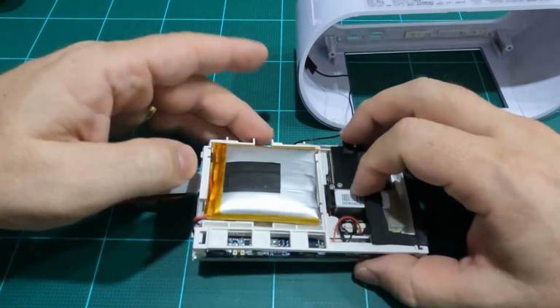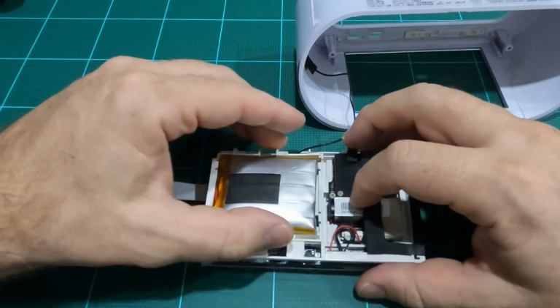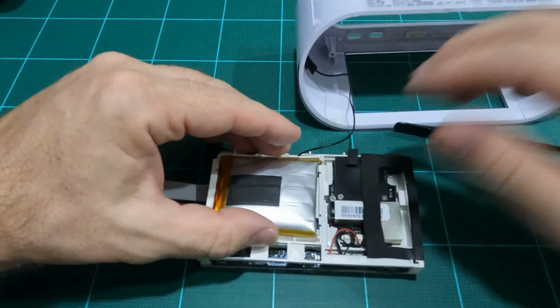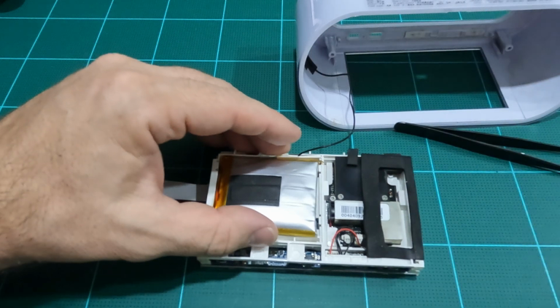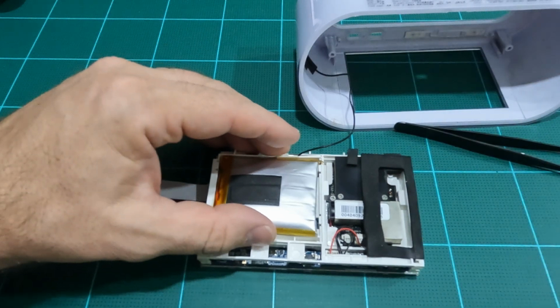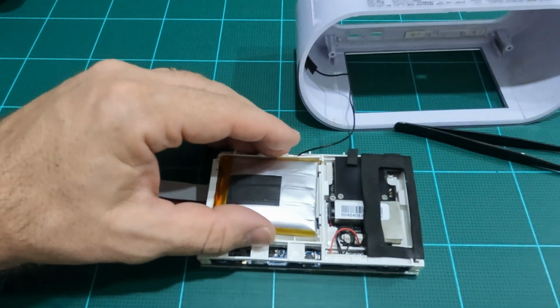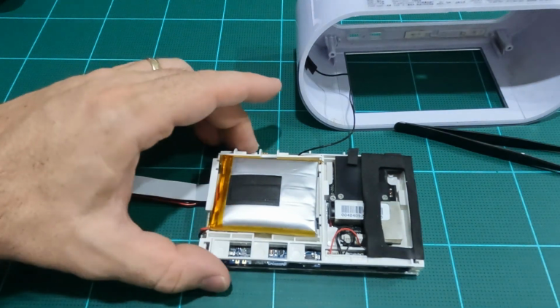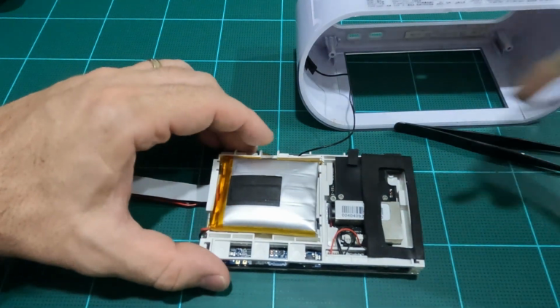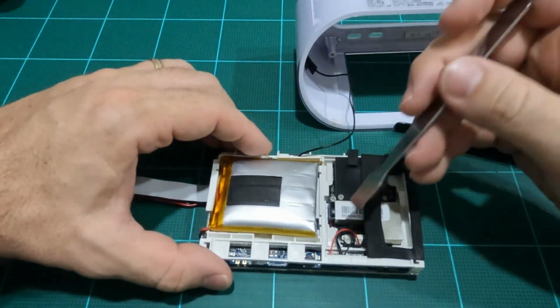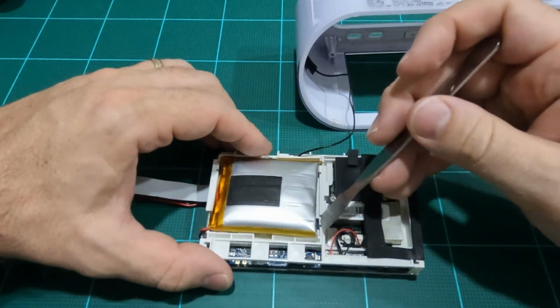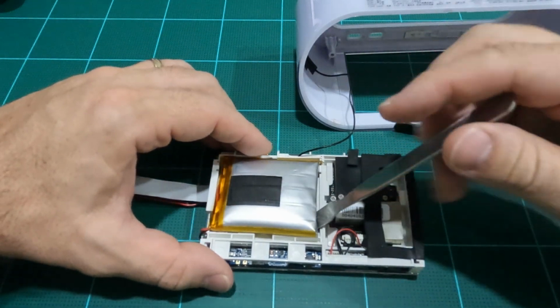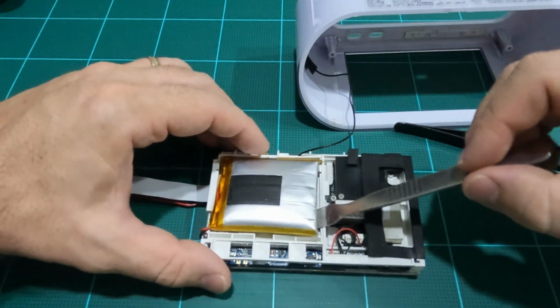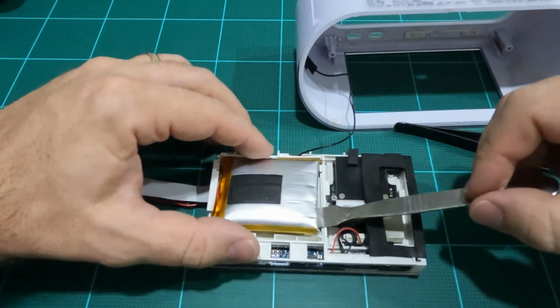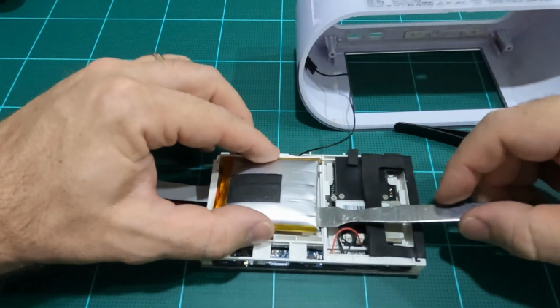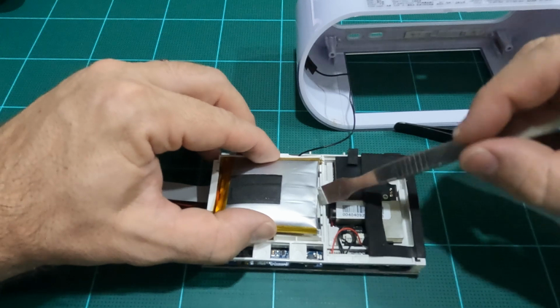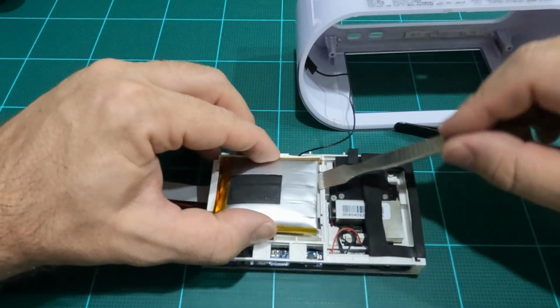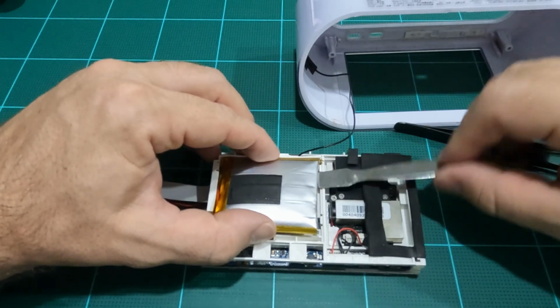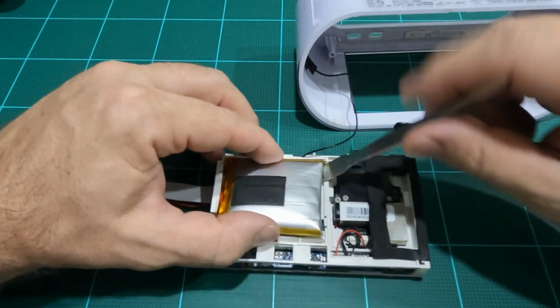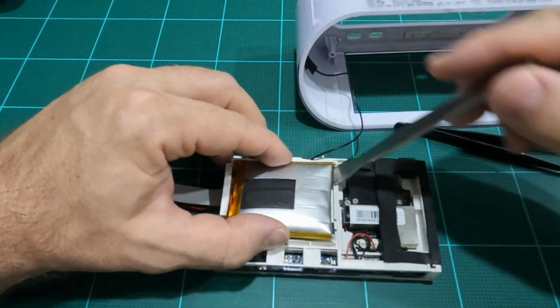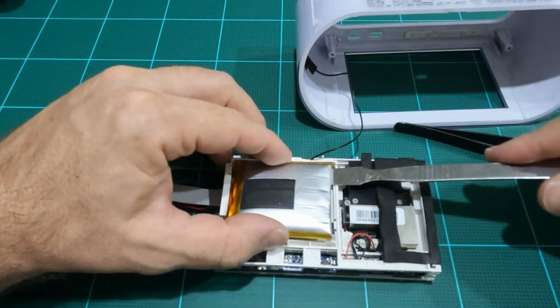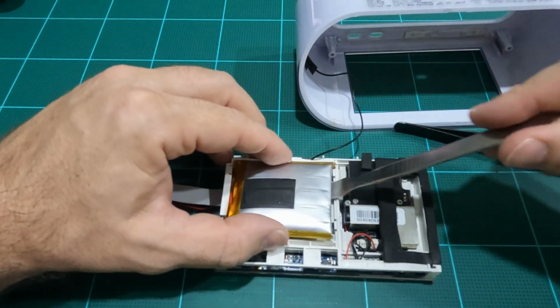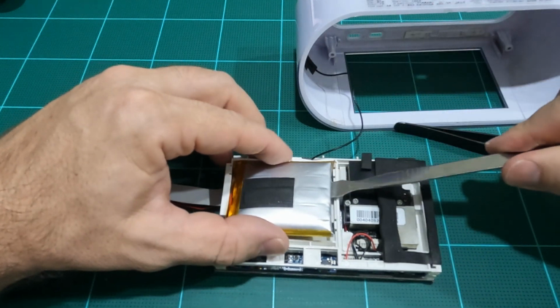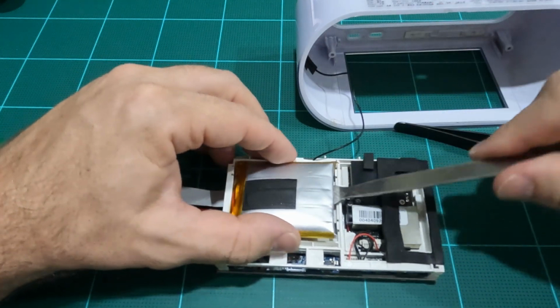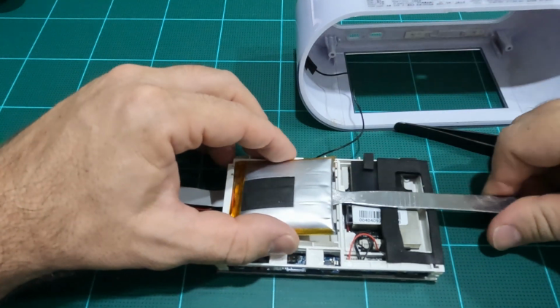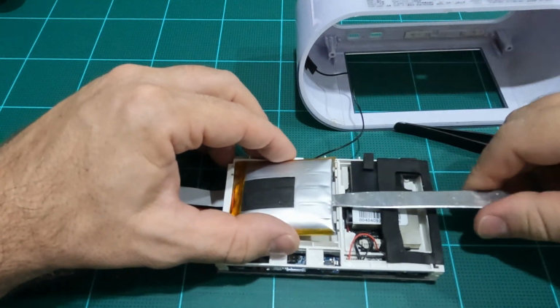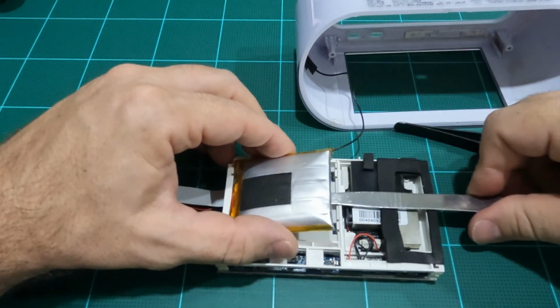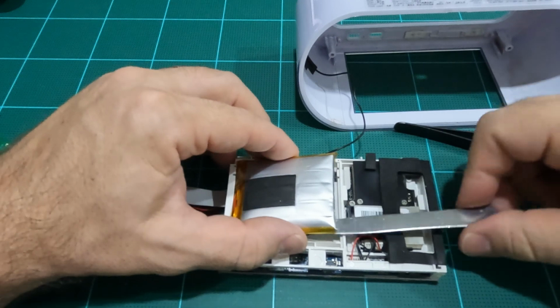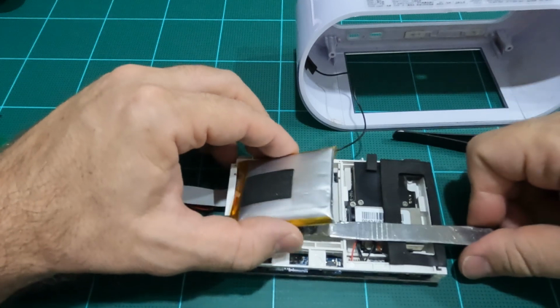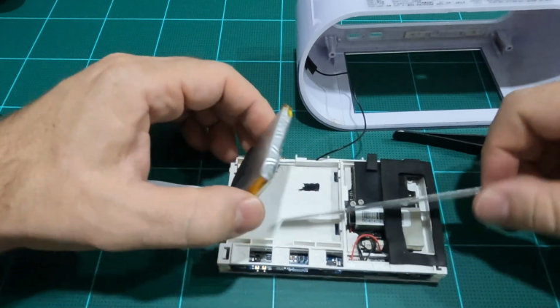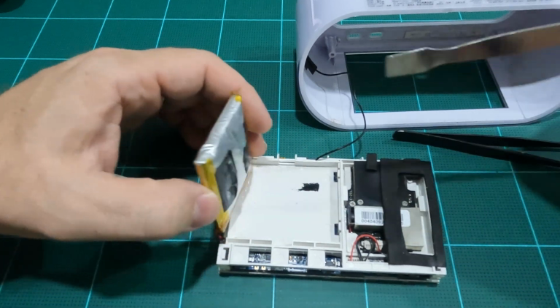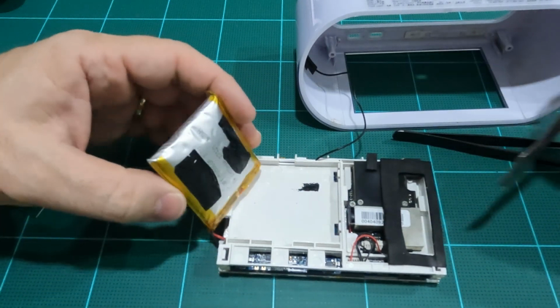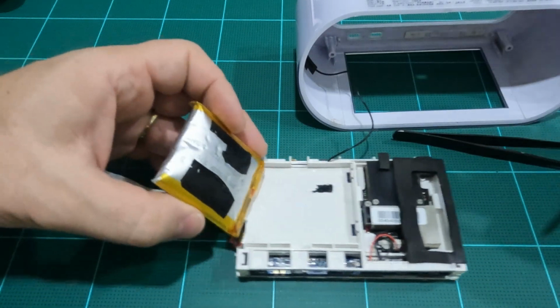The battery is held in place with a large black square double-sided adhesive. Fortunately, it's not as strong a hold as an iPhone battery is. Nonetheless, I did remove it for the first time just a few days ago, making it look a lot easier this go around.